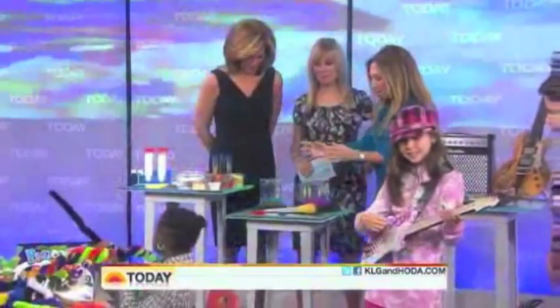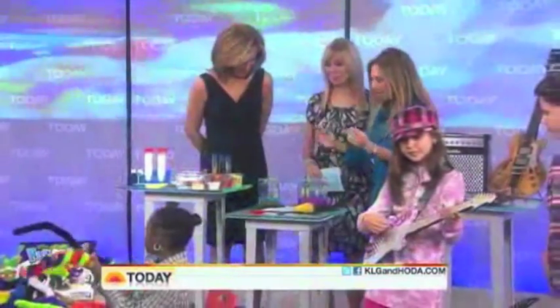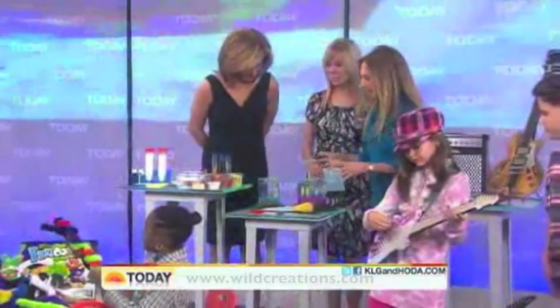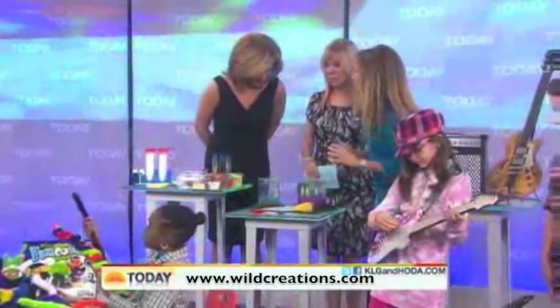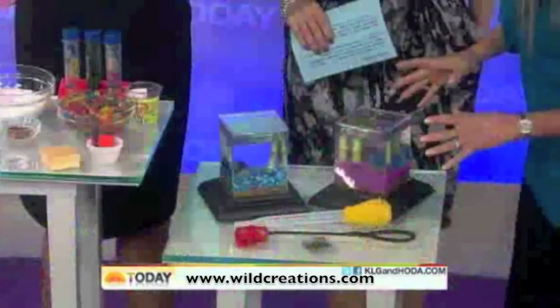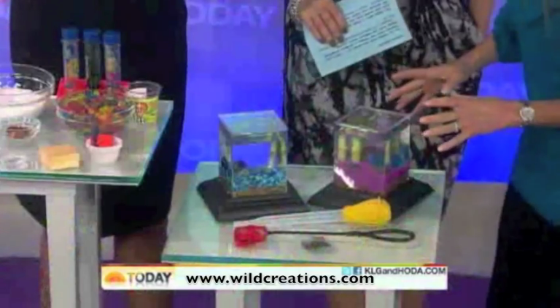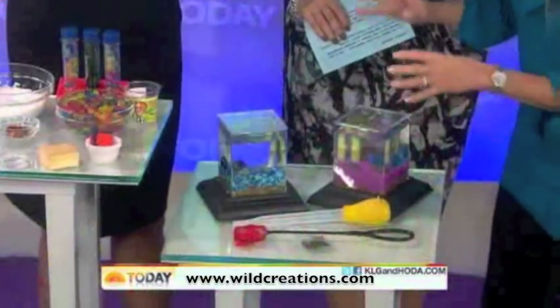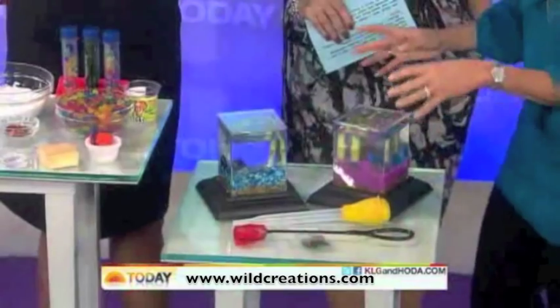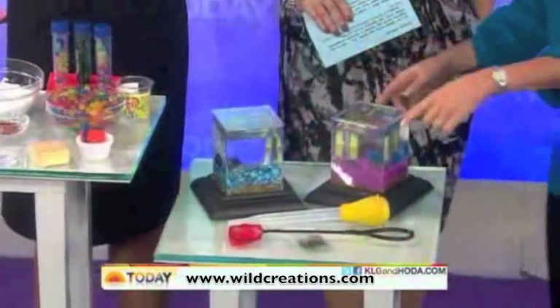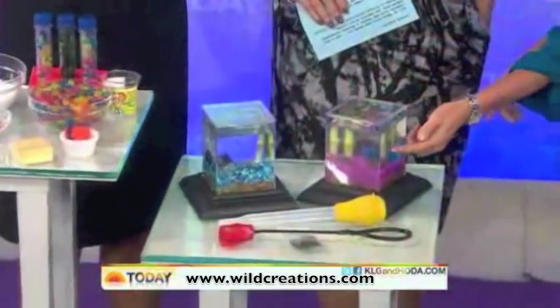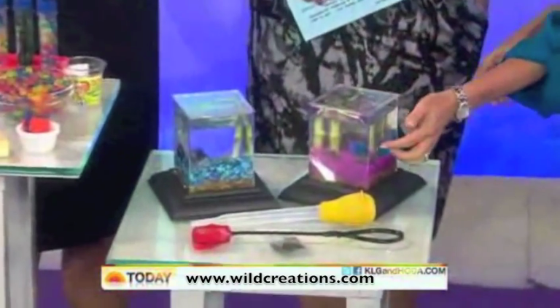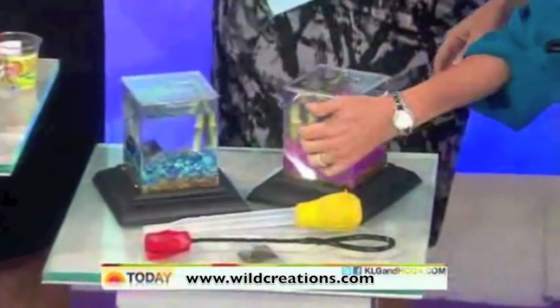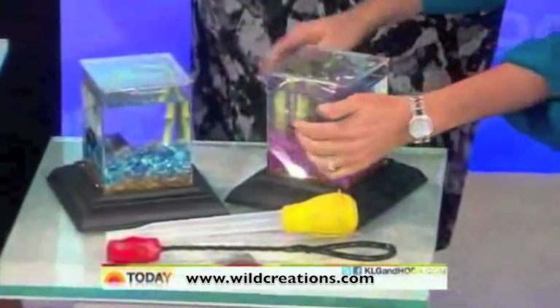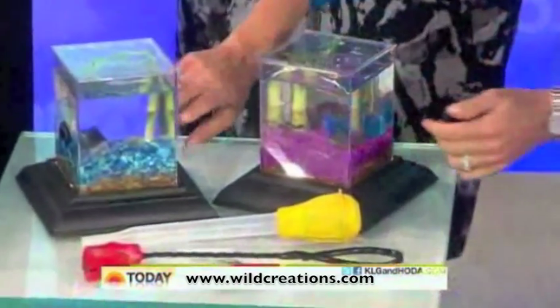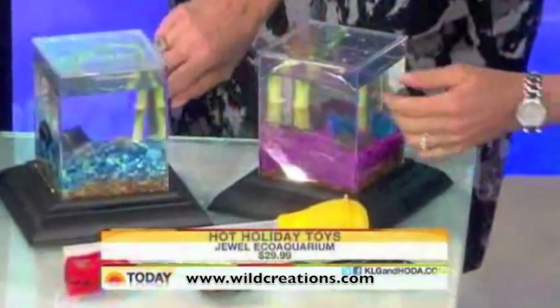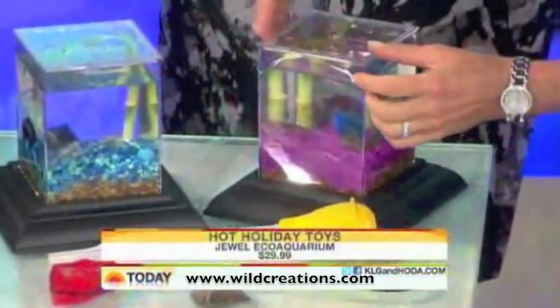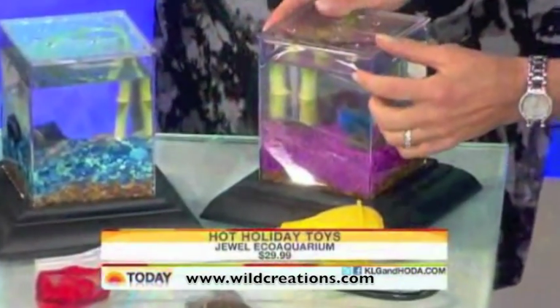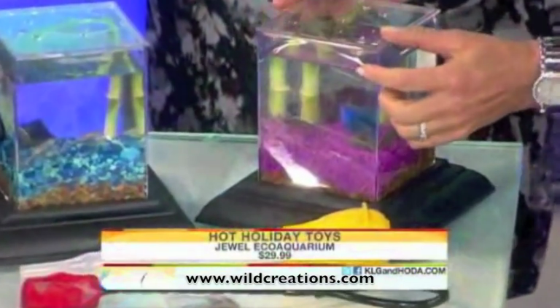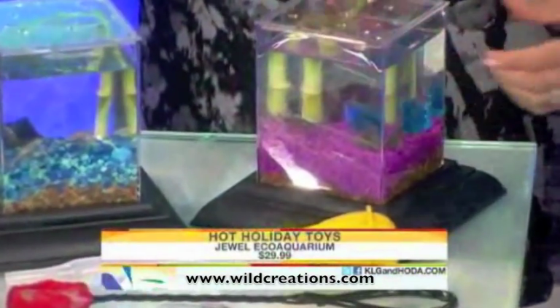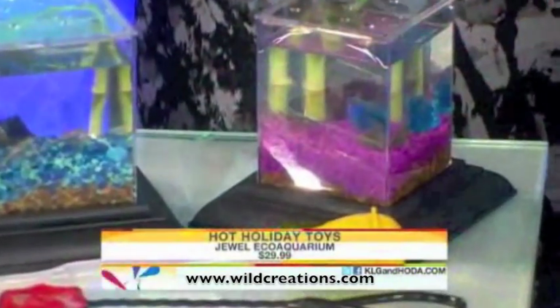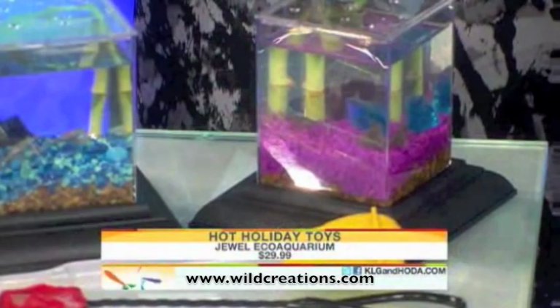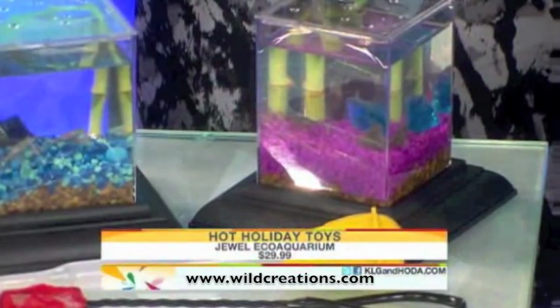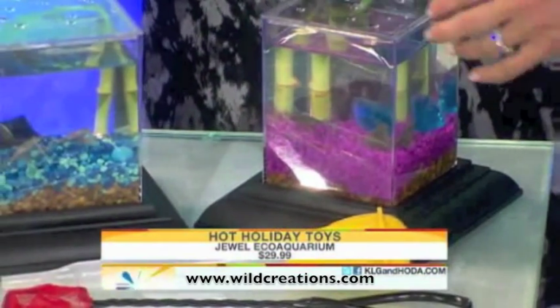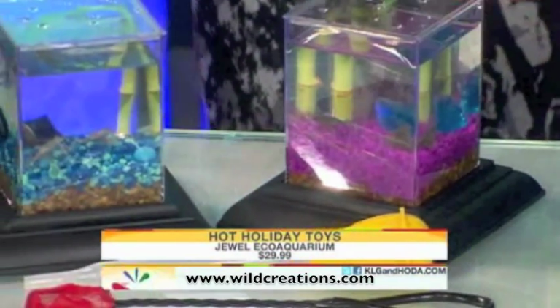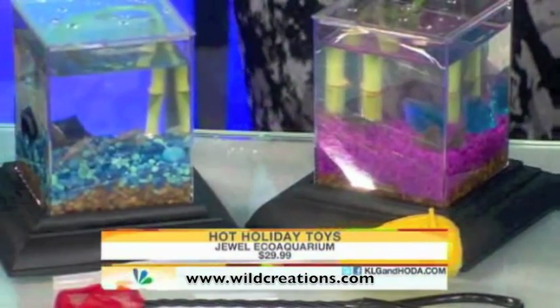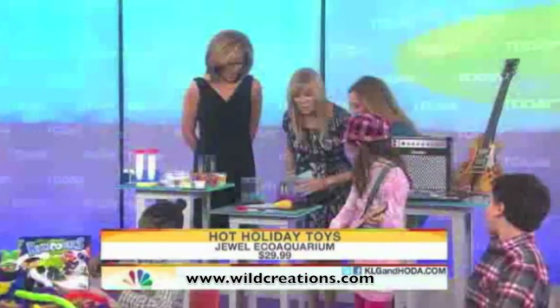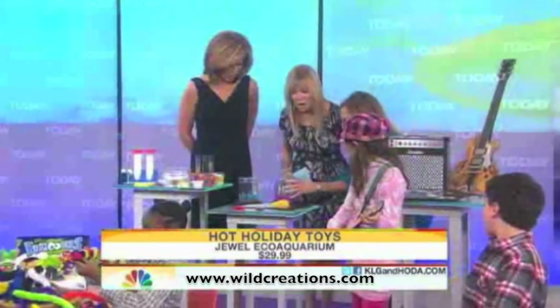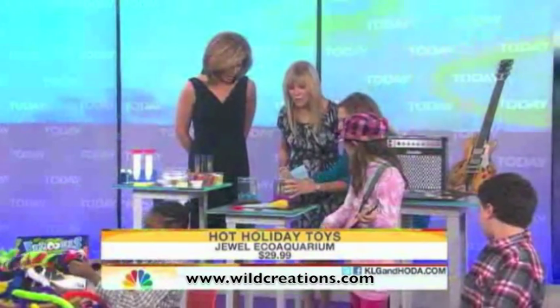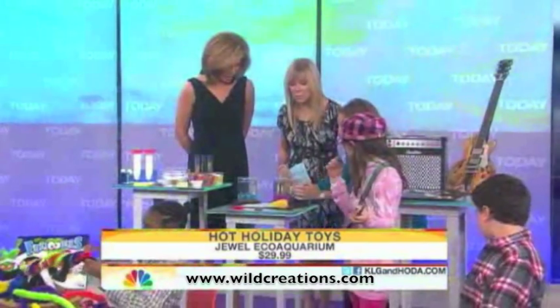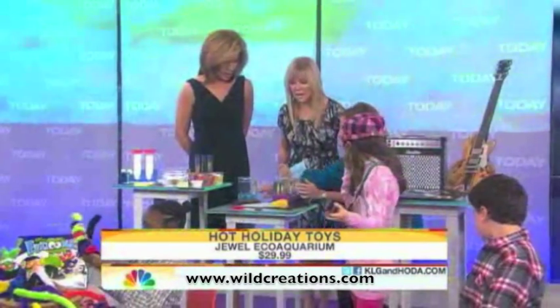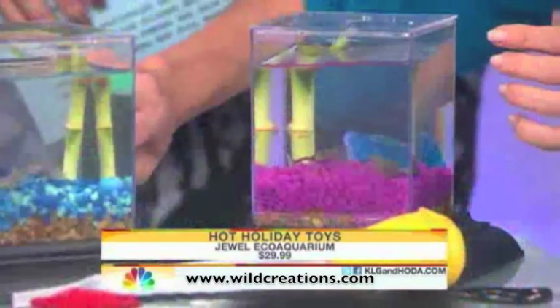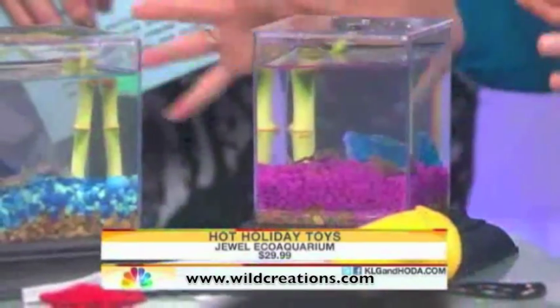So this is the Jewel Eco Aquarium. See these little African dwarf frogs in here? You know how I got them? FedEx. Are they real? They're real. No, they're not. Oh, they're going to come to a bad end in most homes.